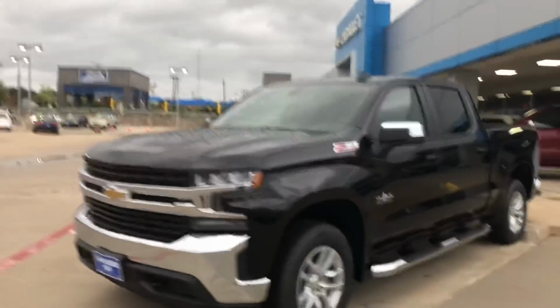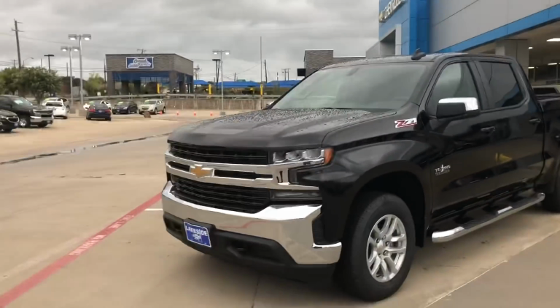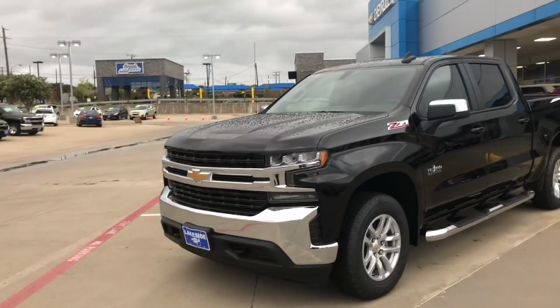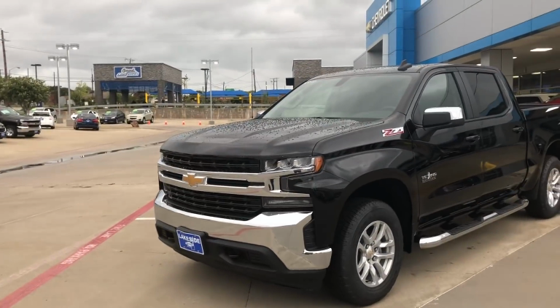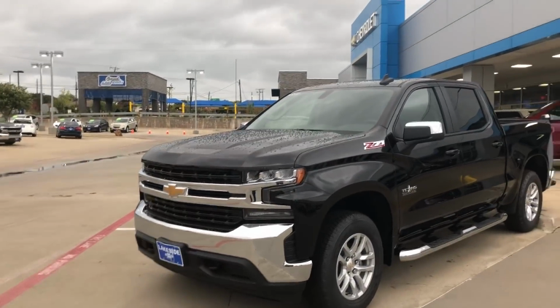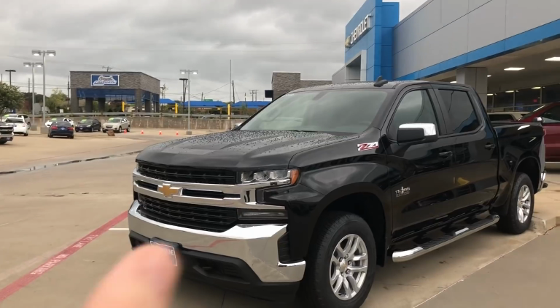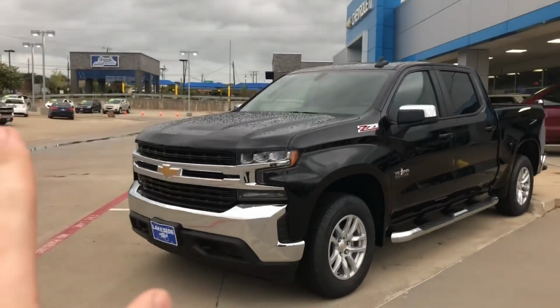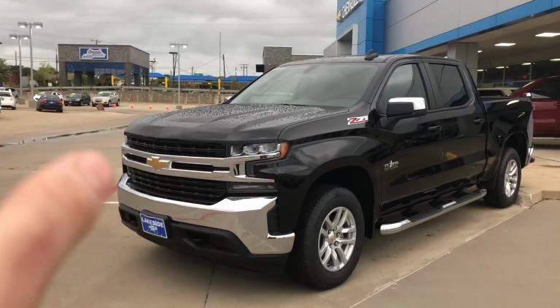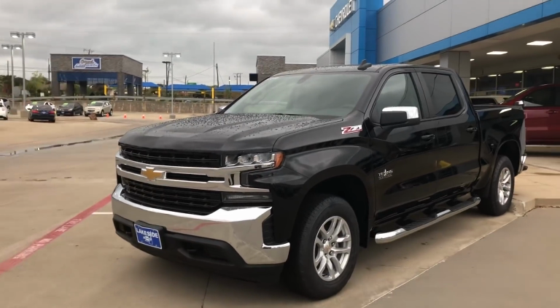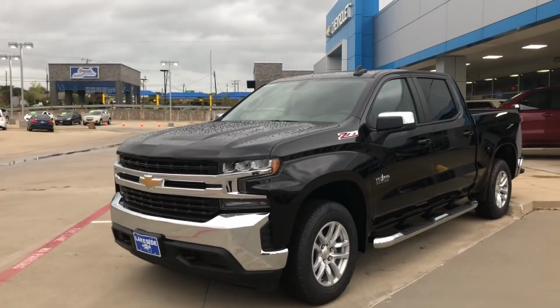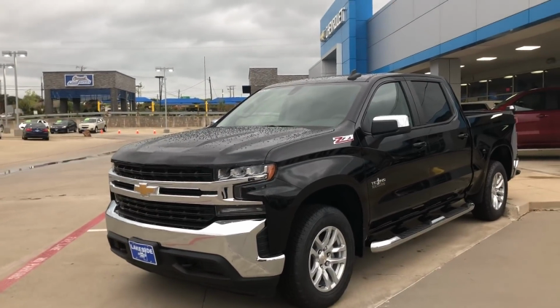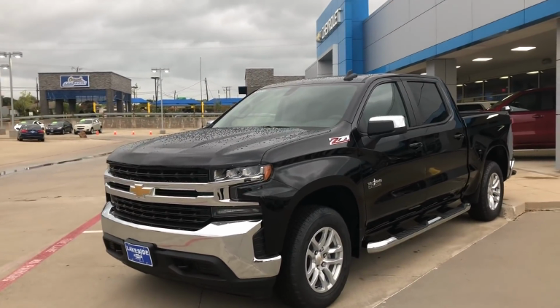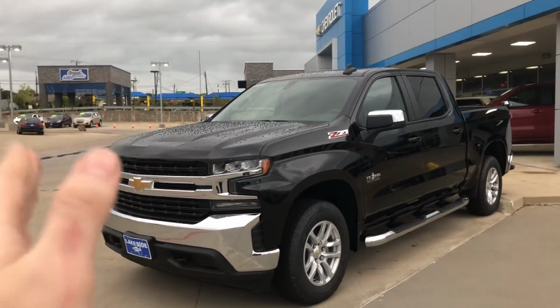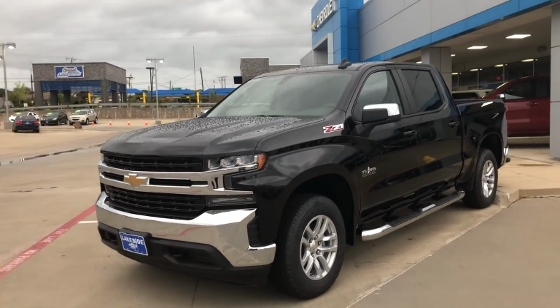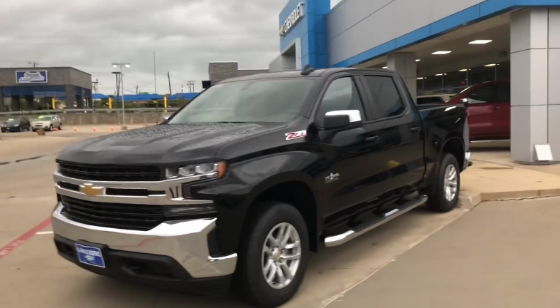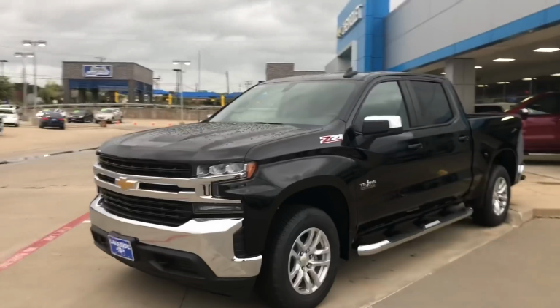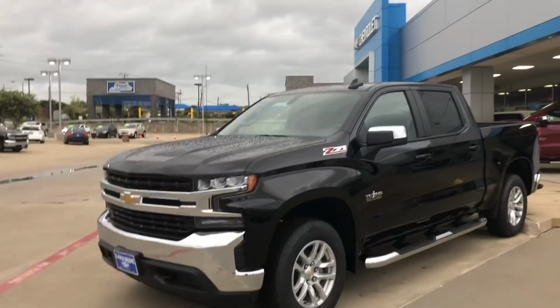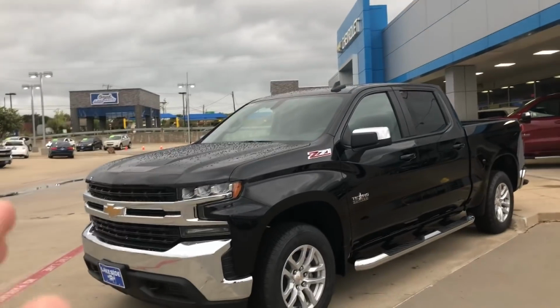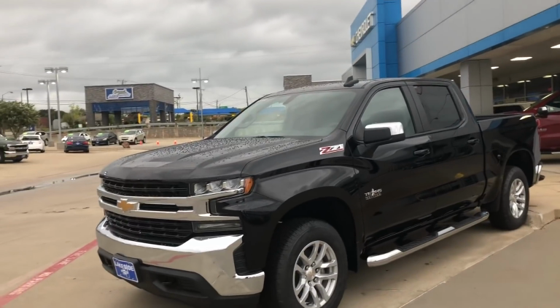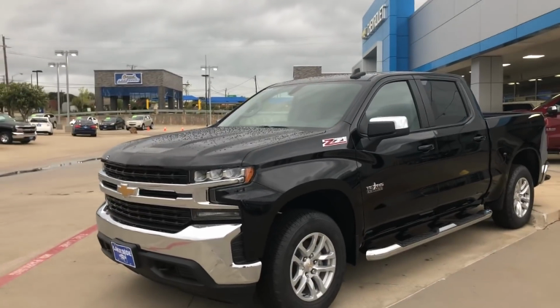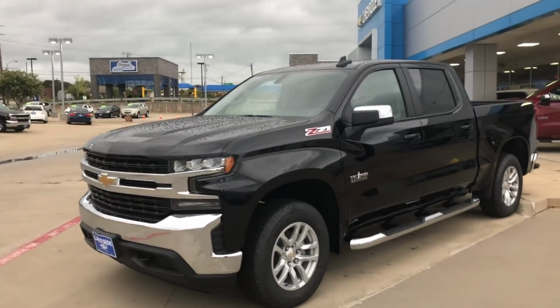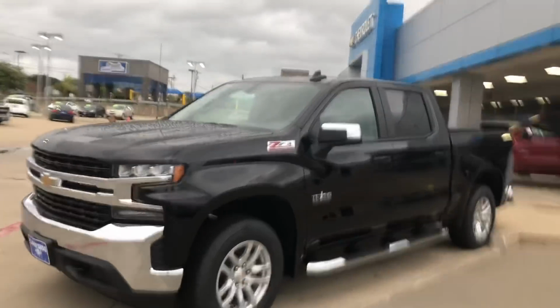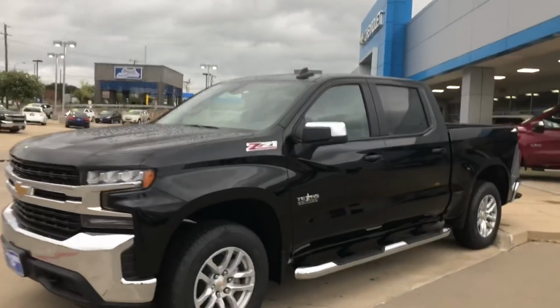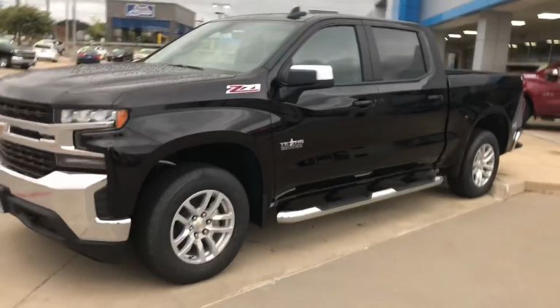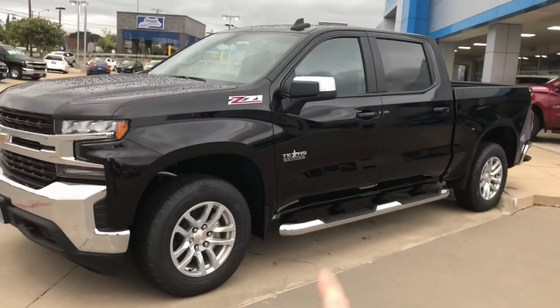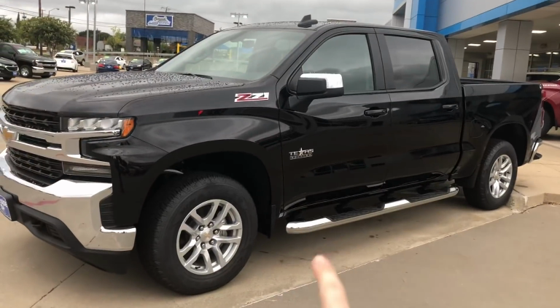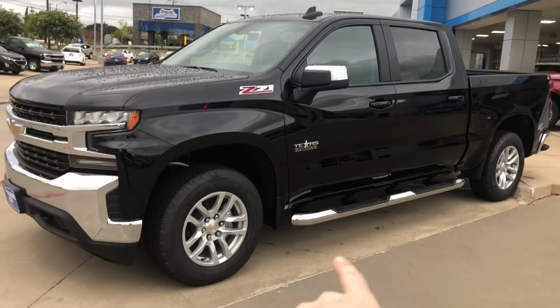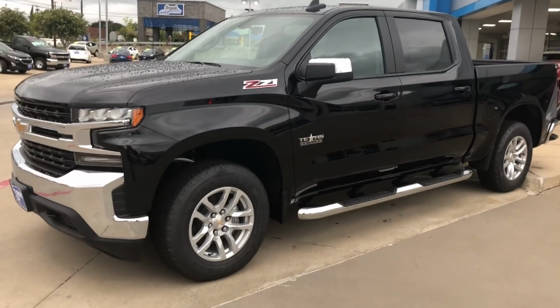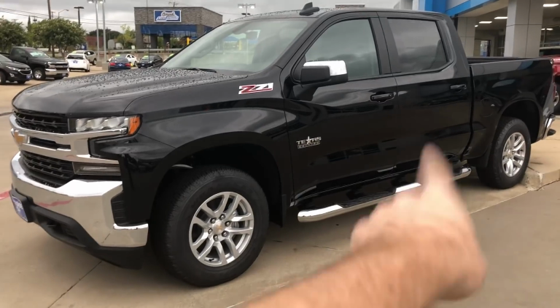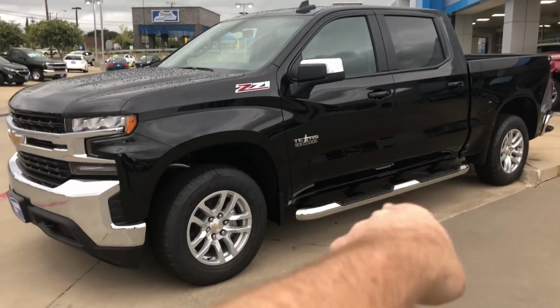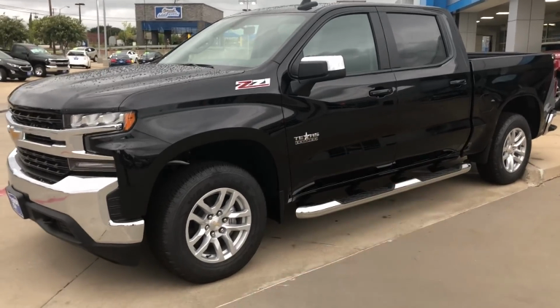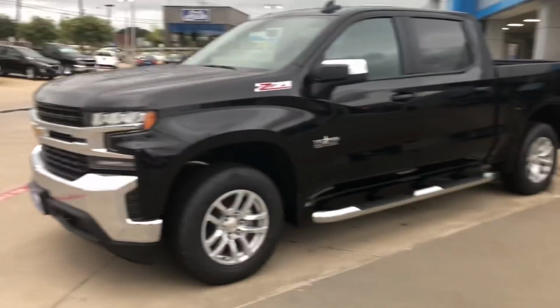They don't look as ugly in person. I mean, it's ugly, don't get me wrong, but it's not as ugly as you might think. I think with a couple of modifications you can make these things look badass. Definitely want to get rid of those running boards if you're buying one of these - that's ugly as hell.